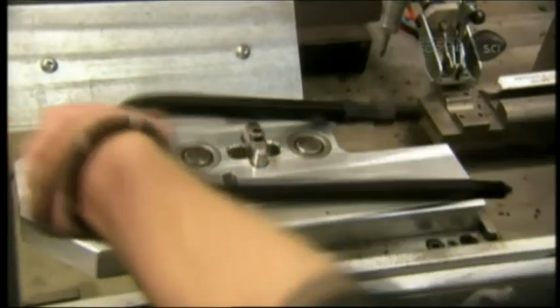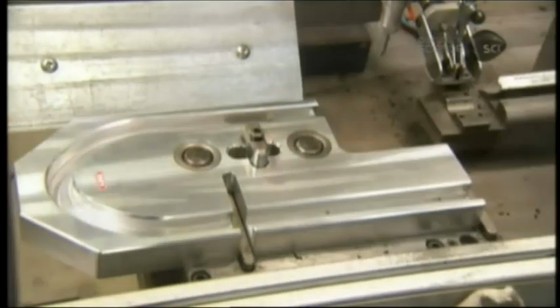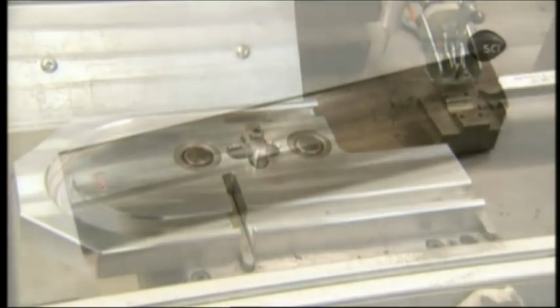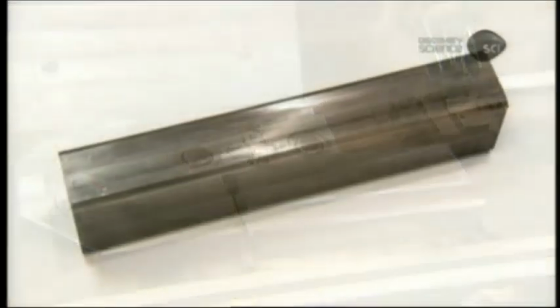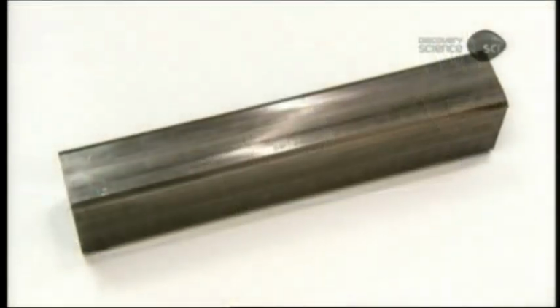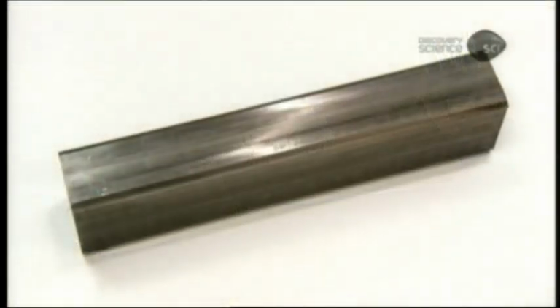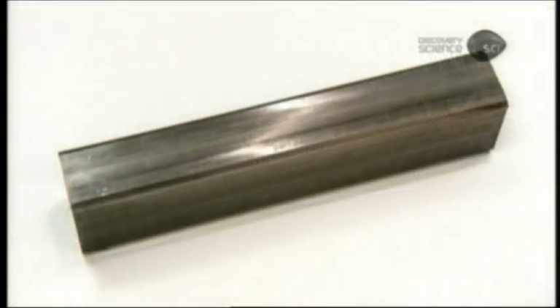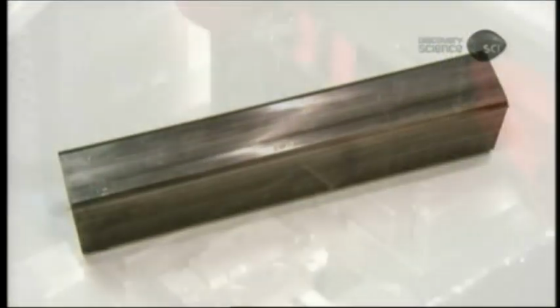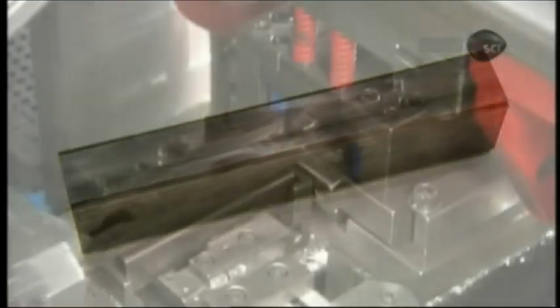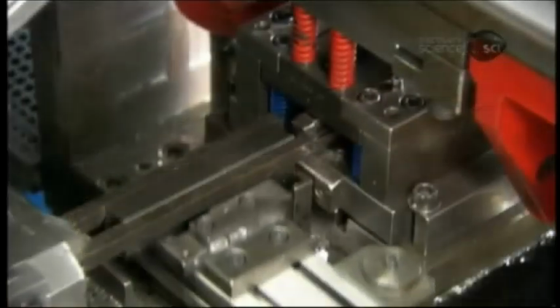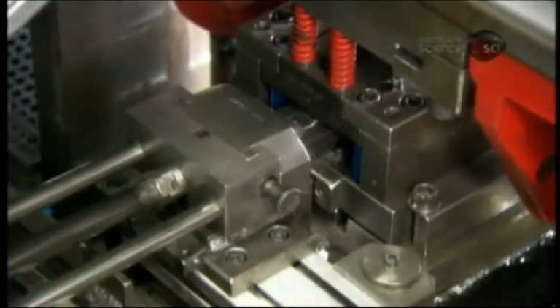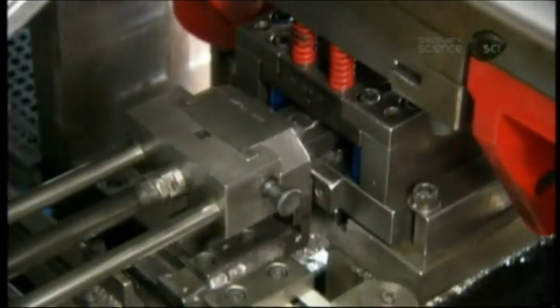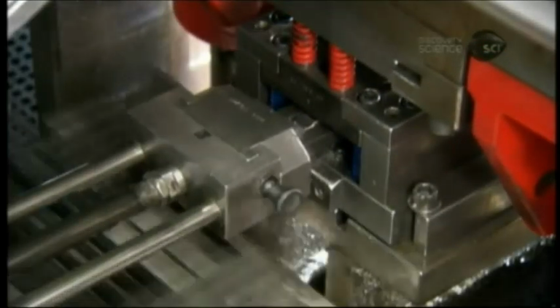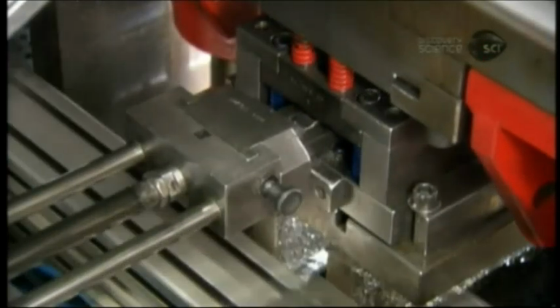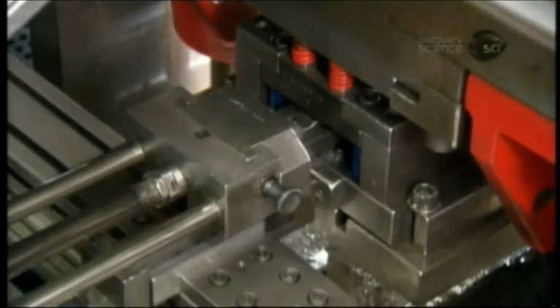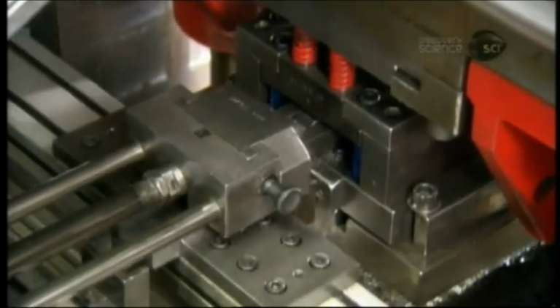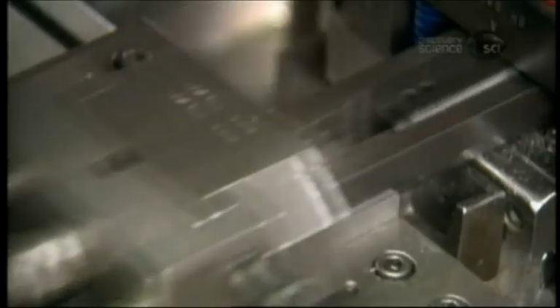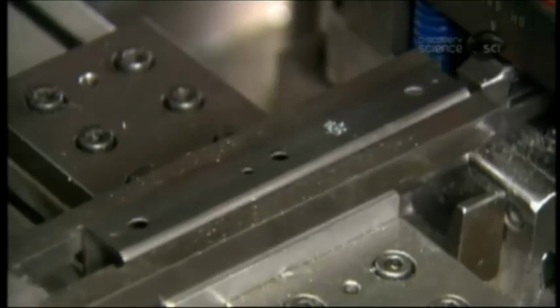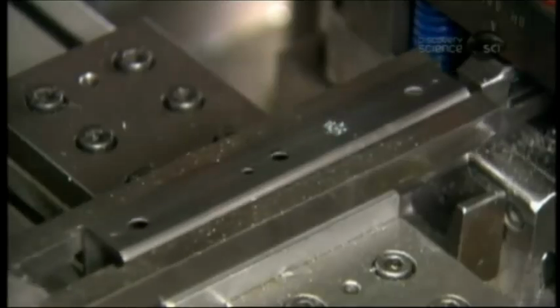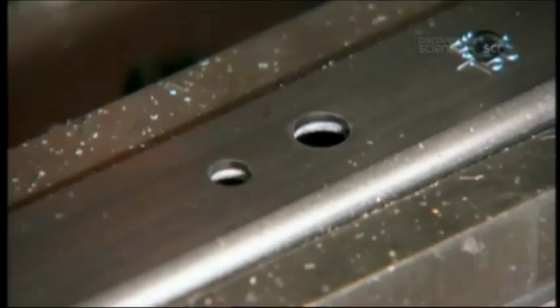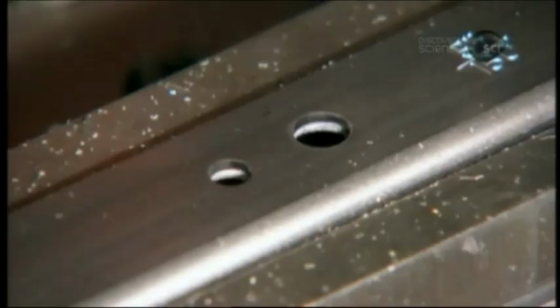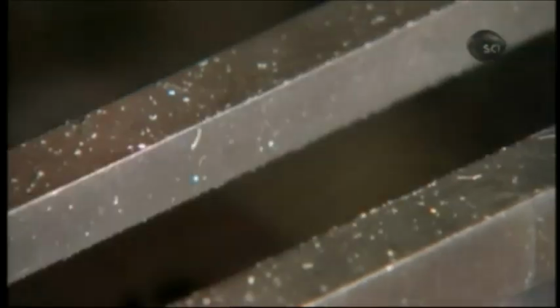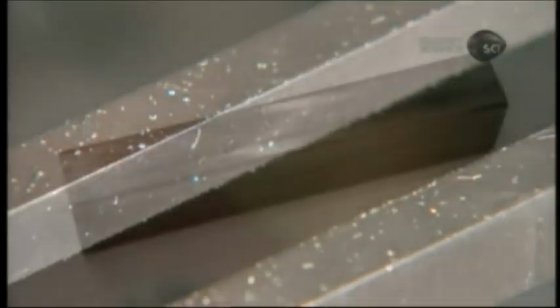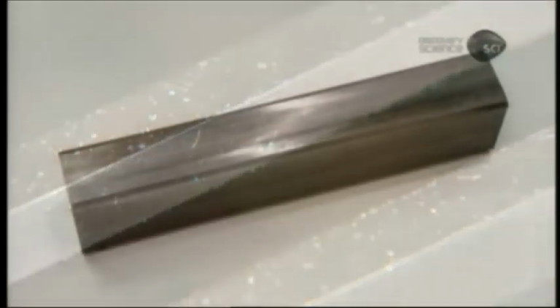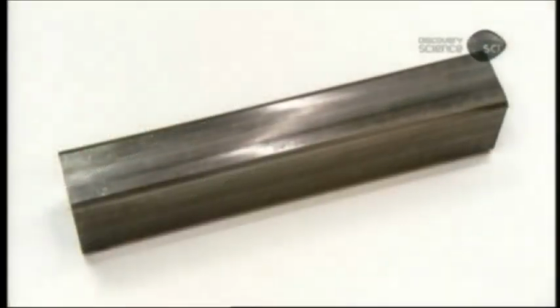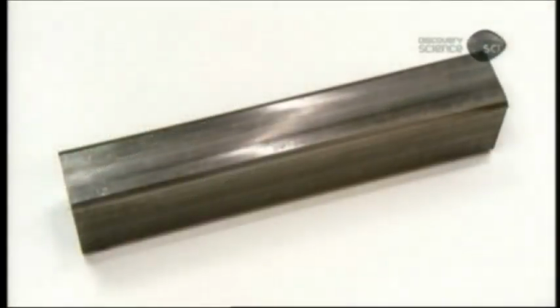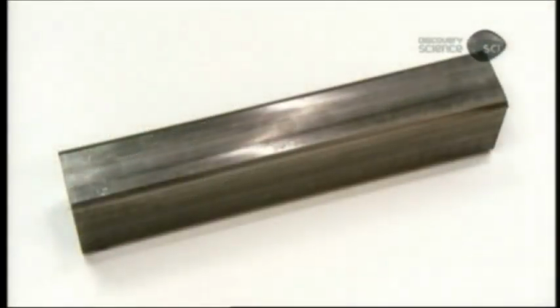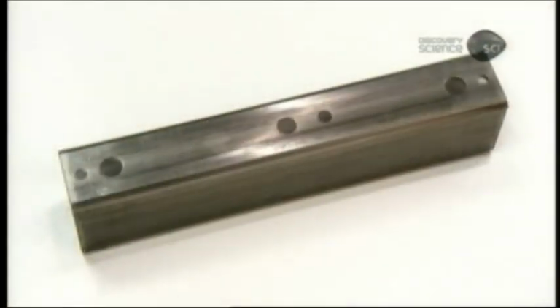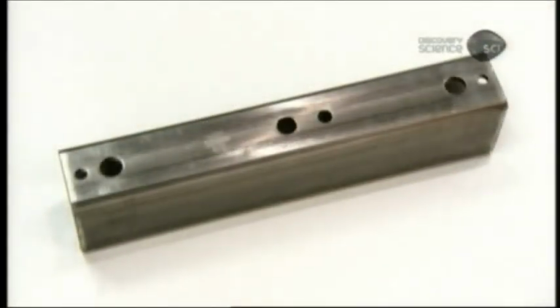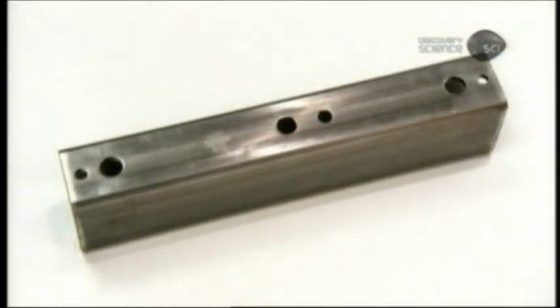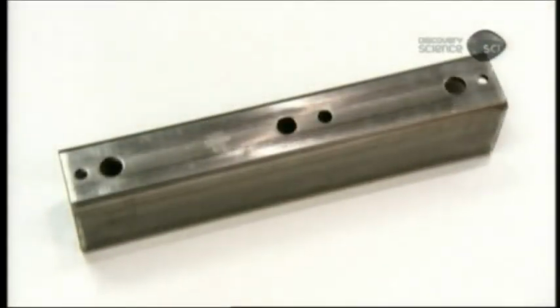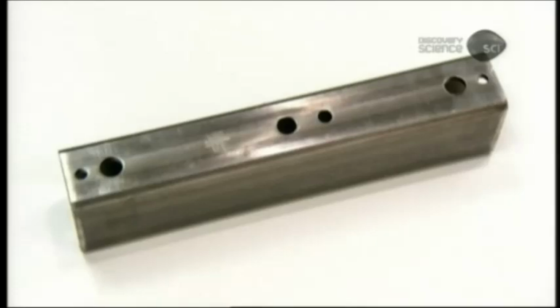The rectangular block that houses the locking system is called the lock body. It too is made of hardened steel. An automated press punches holes on the ends for the shackle and in the middle for the lock's cylinder.